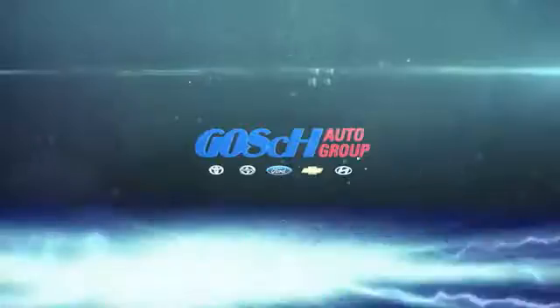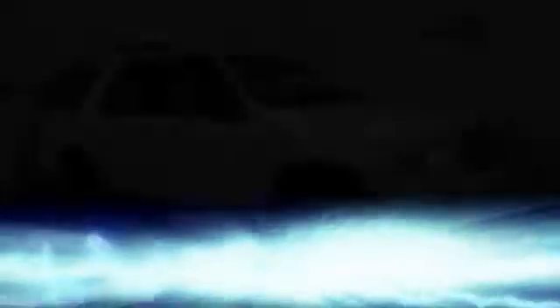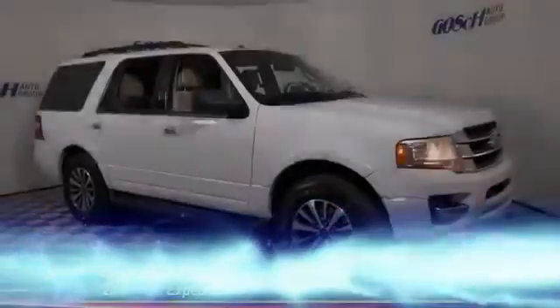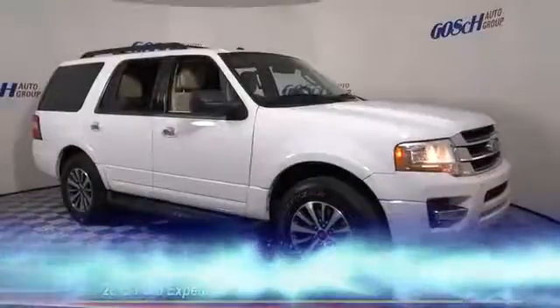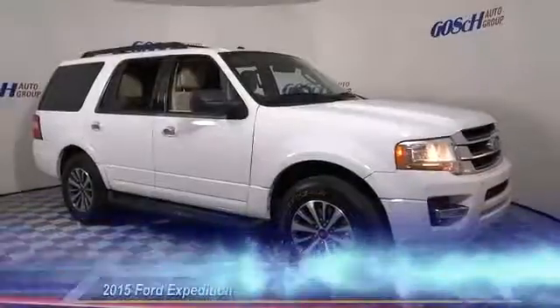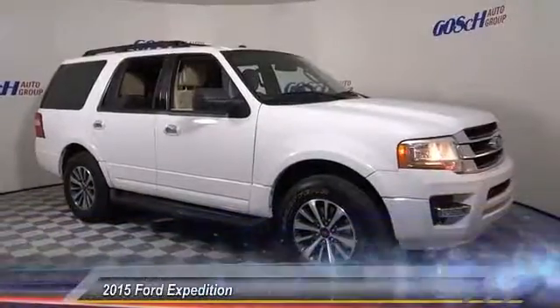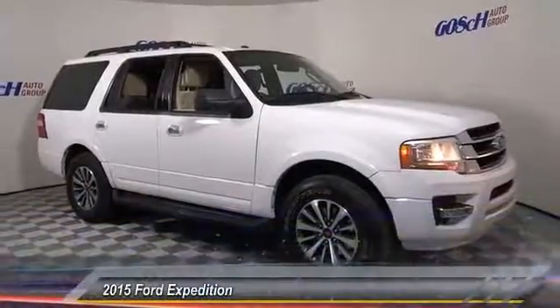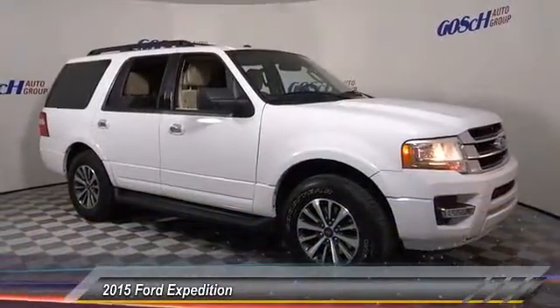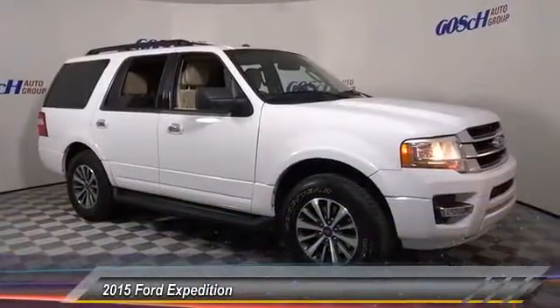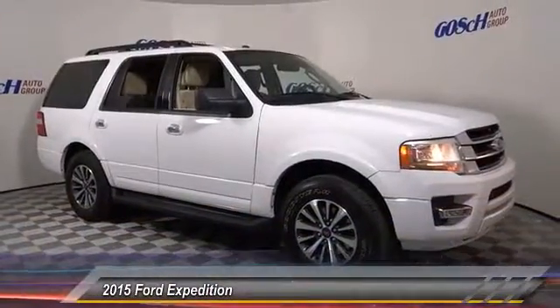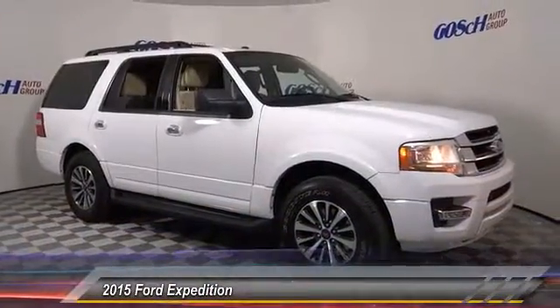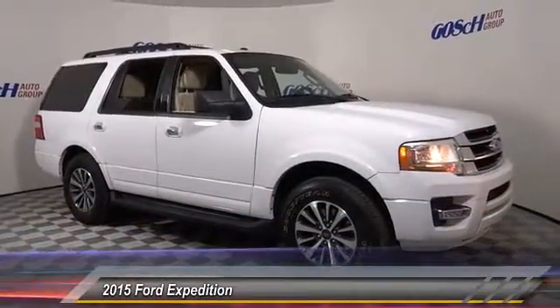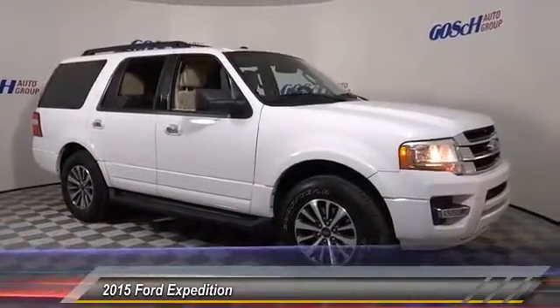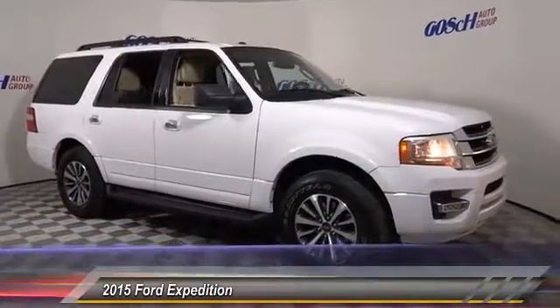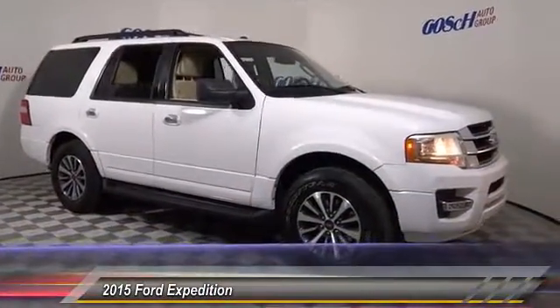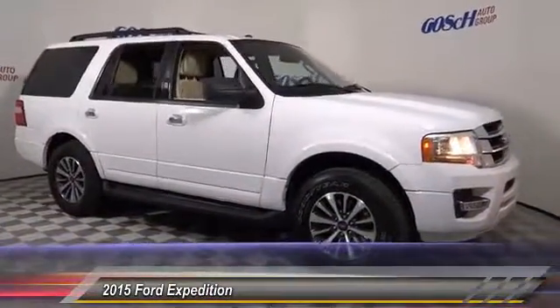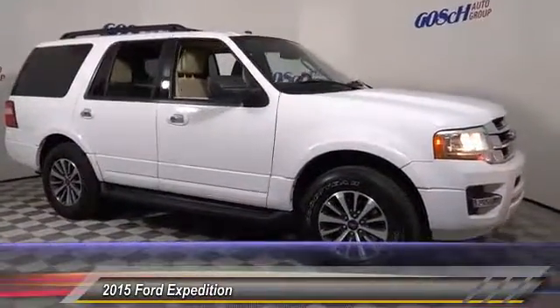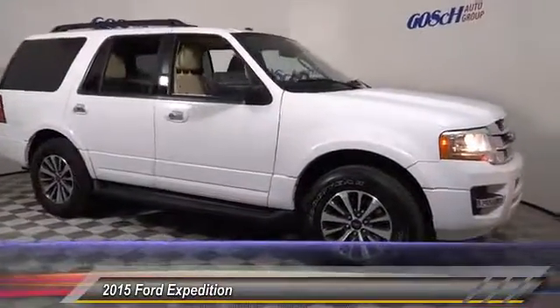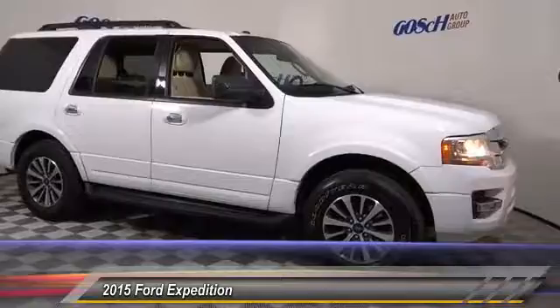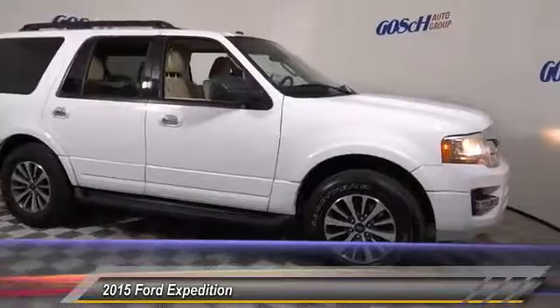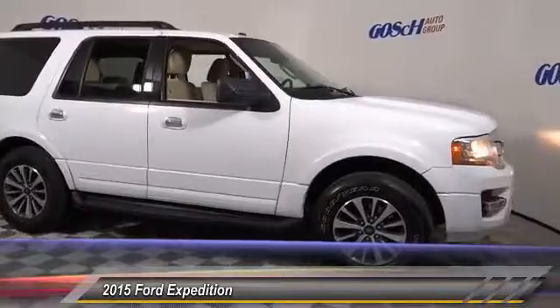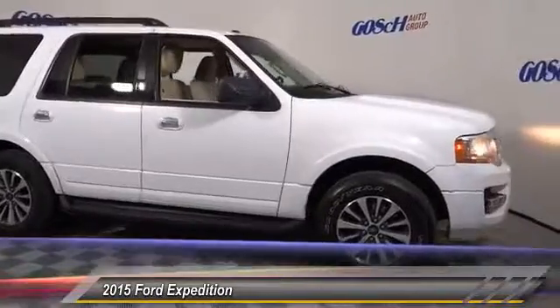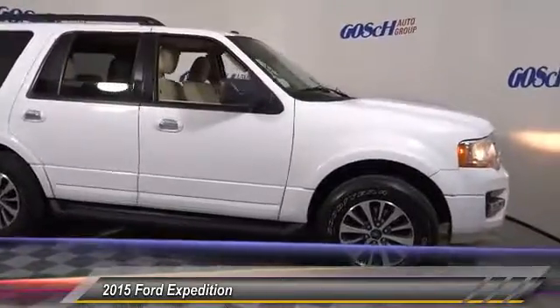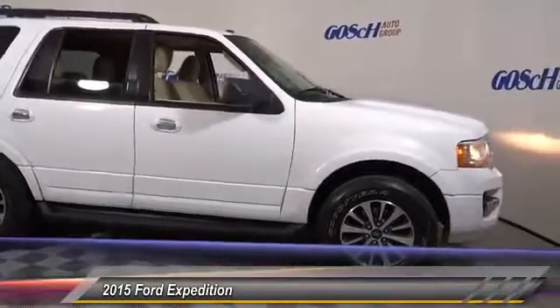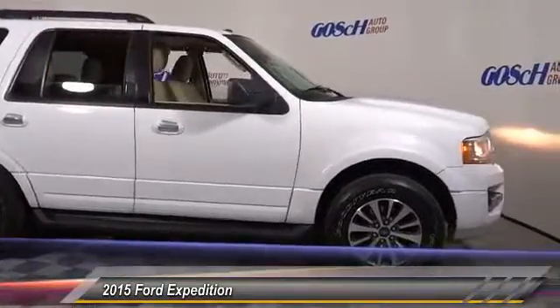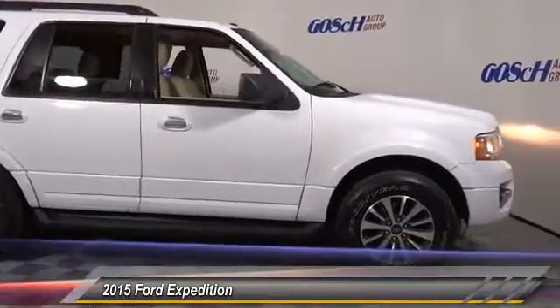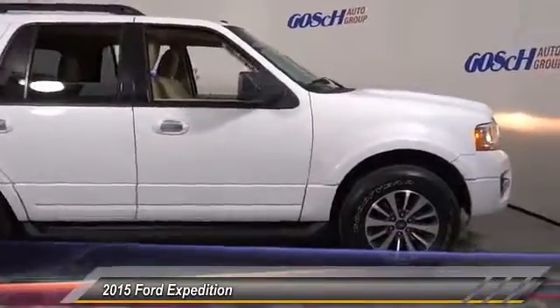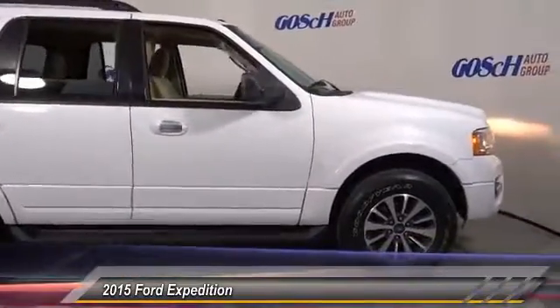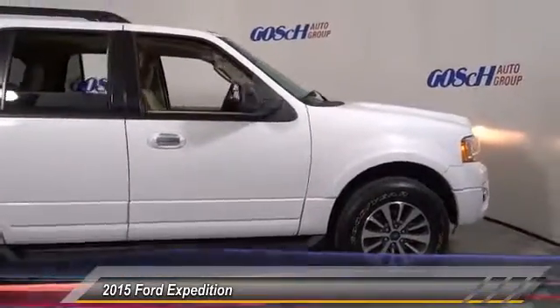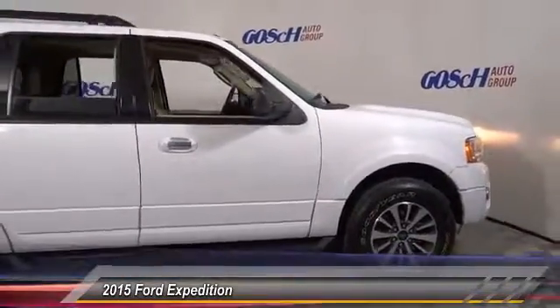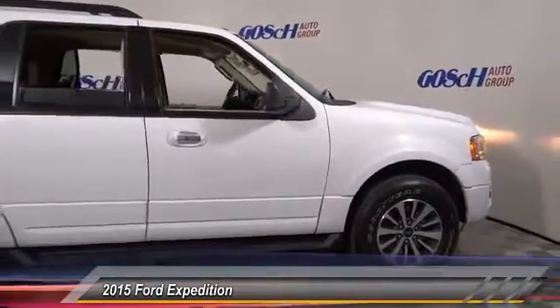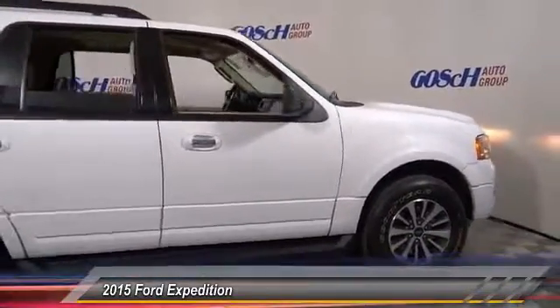The 2015 Expedition. Powerful, controlled, resourceful. Expedition. And is priced below $40,000.